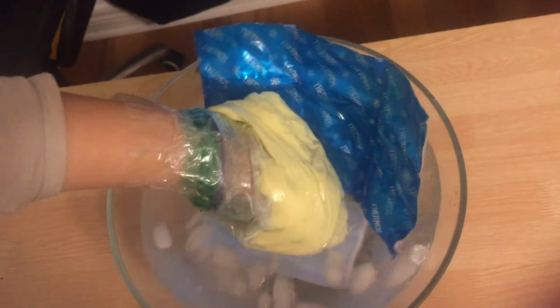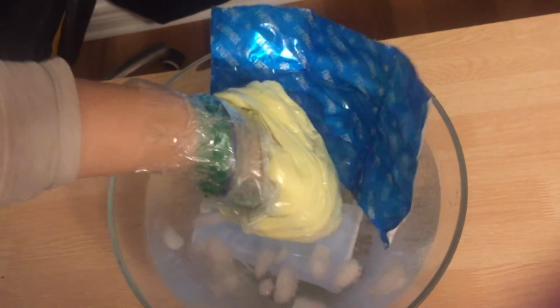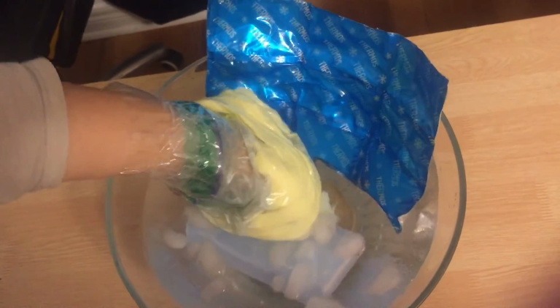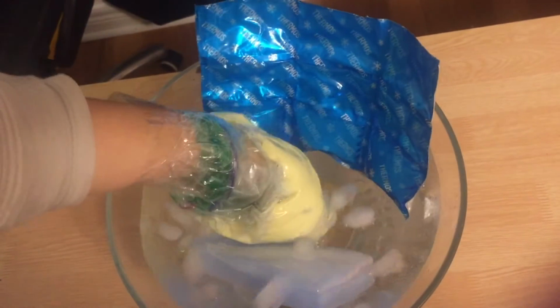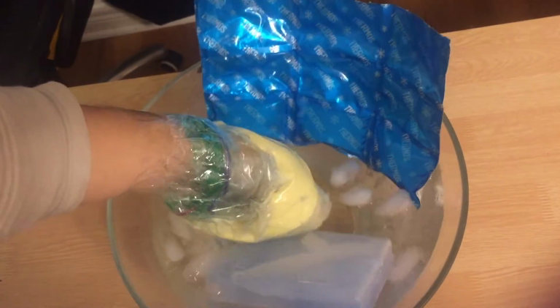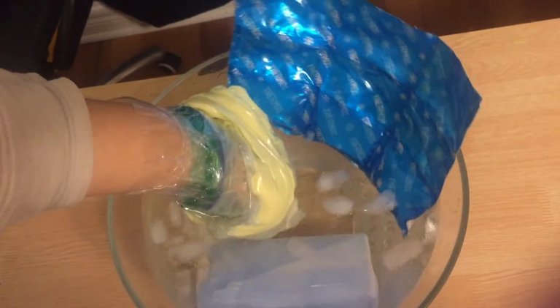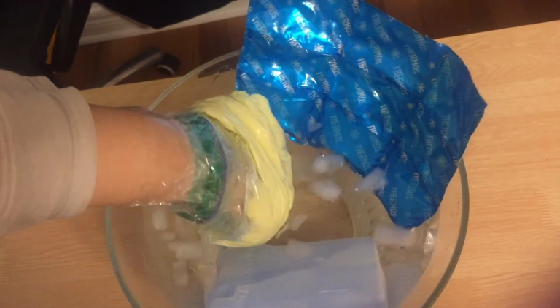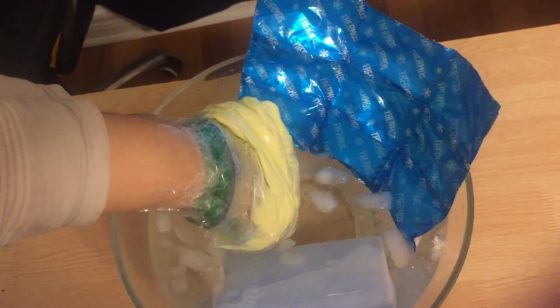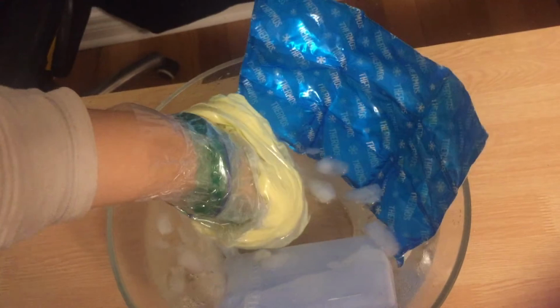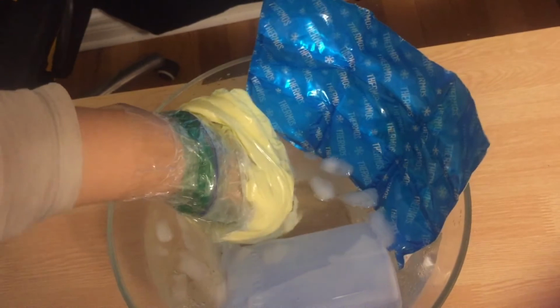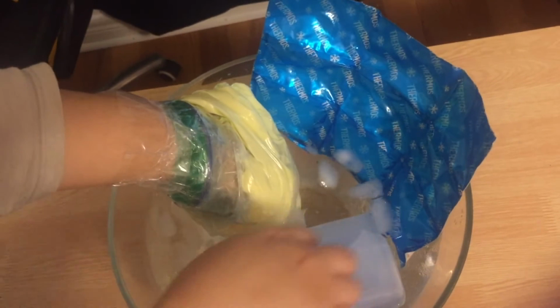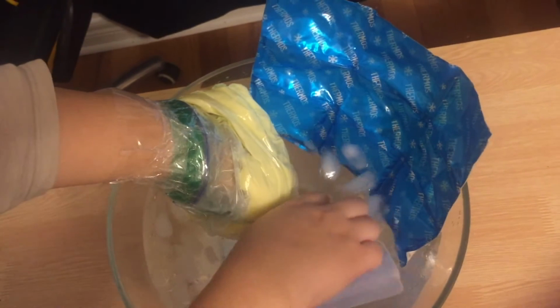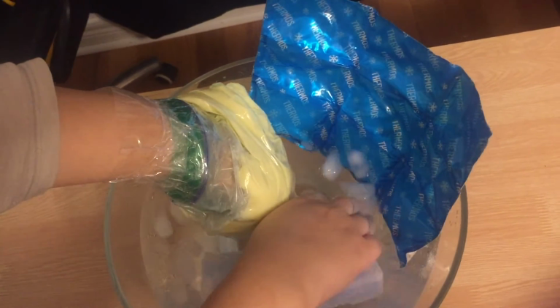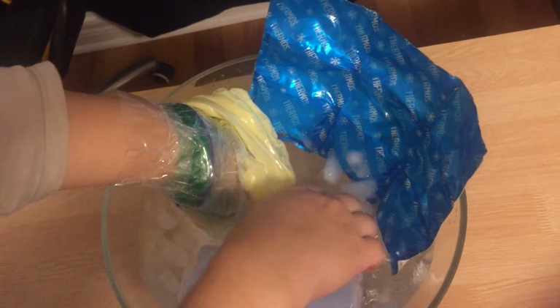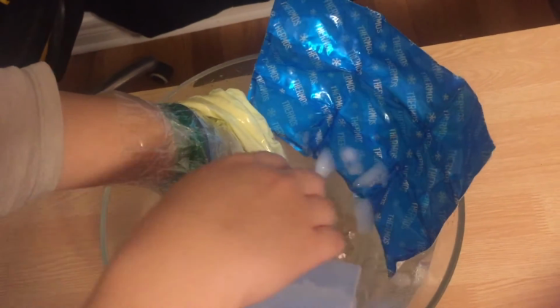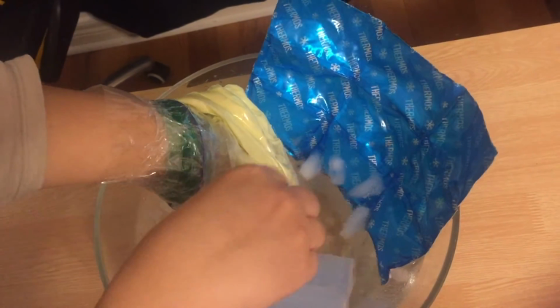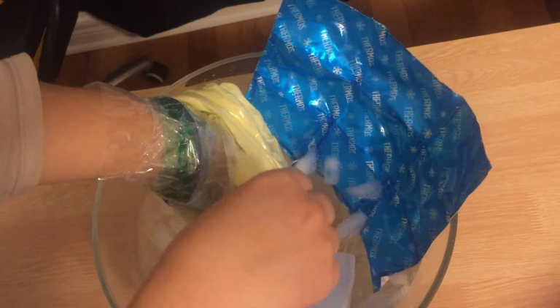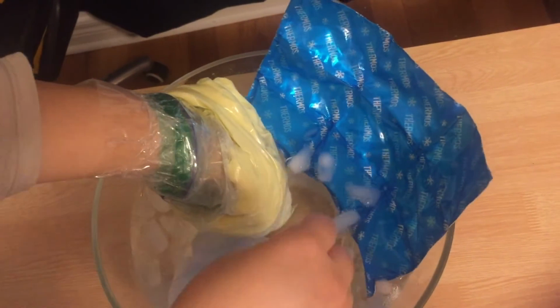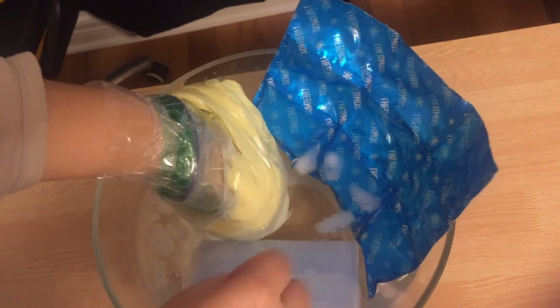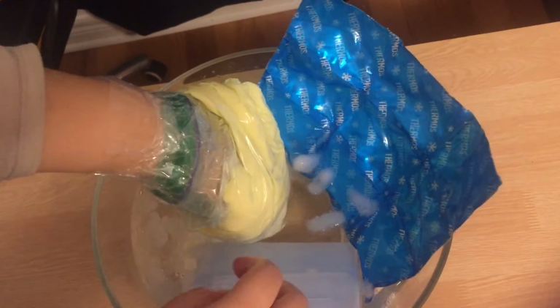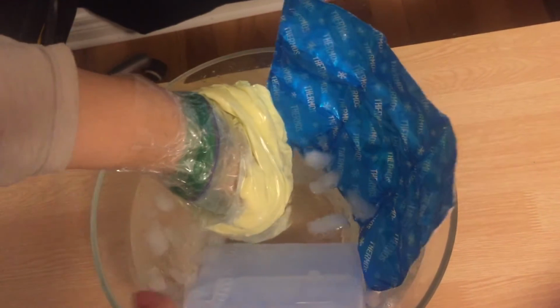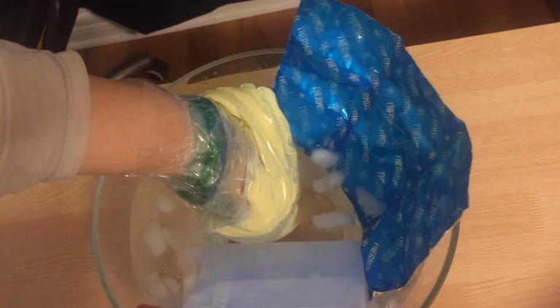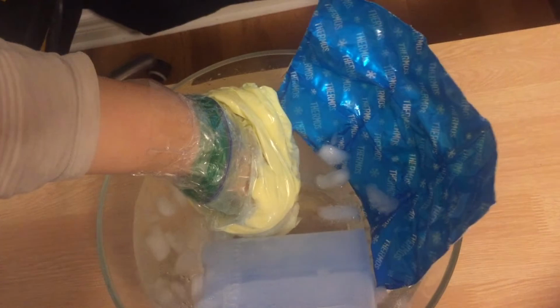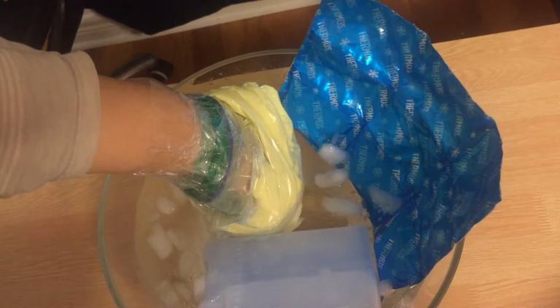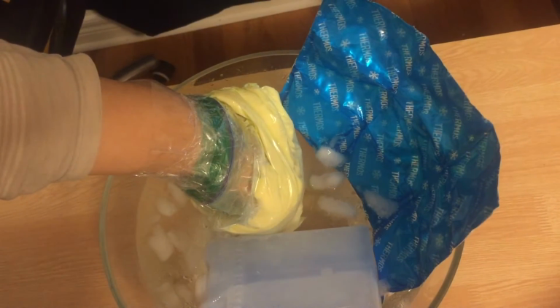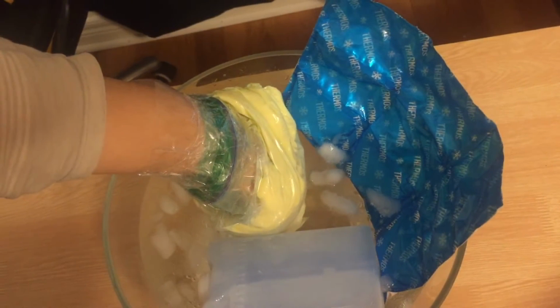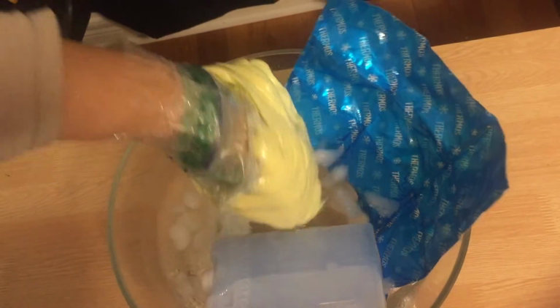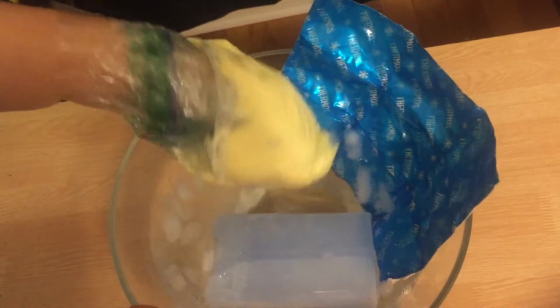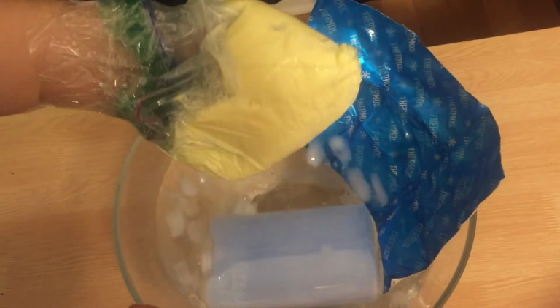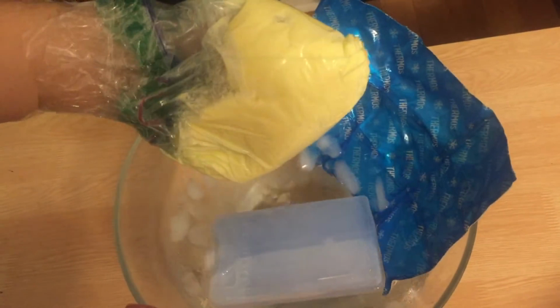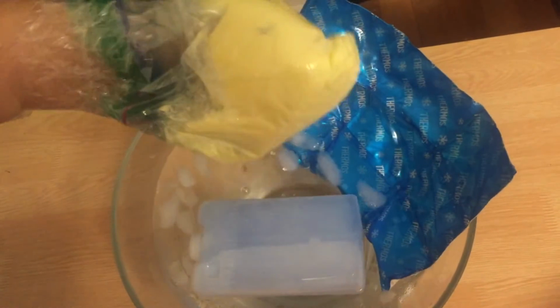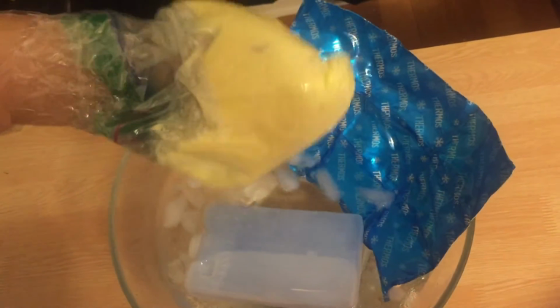When I stuck the butter covered hand into the water, my hand didn't feel any change in temperature. I could have left my gloved hand in the cold water for a while, whereas my ungloved hand felt the effects of the cold water instantly.